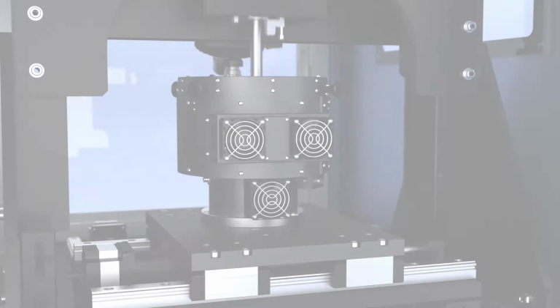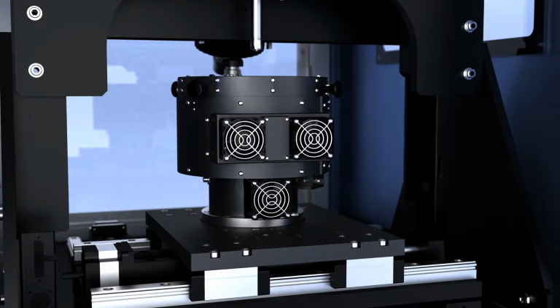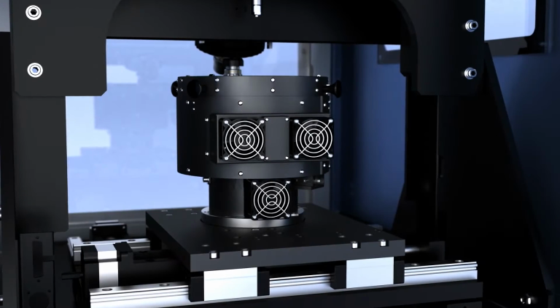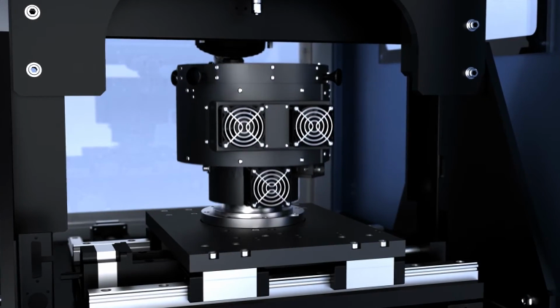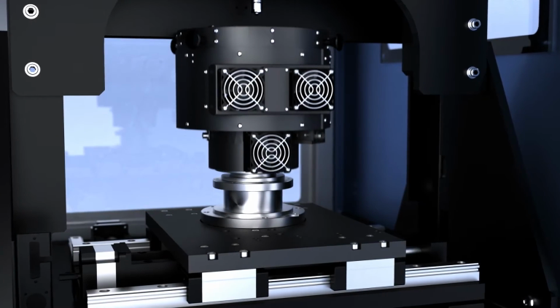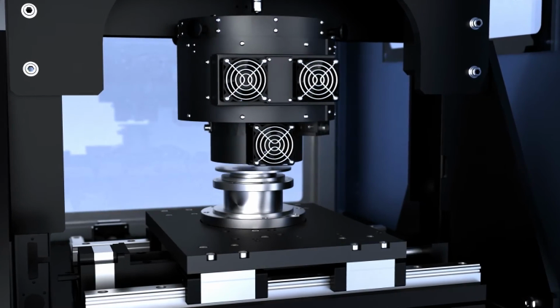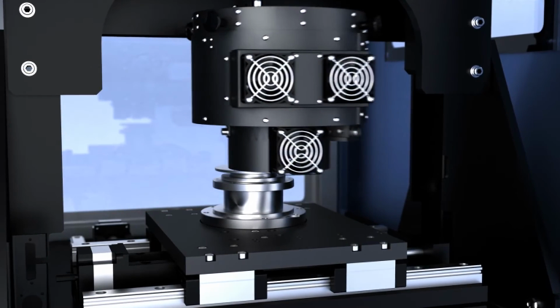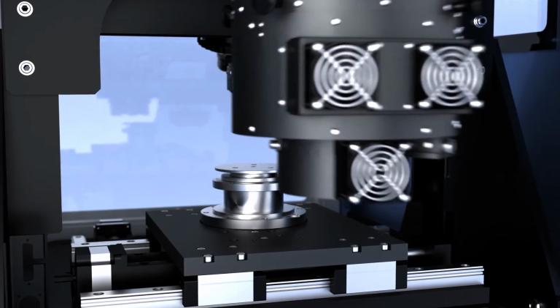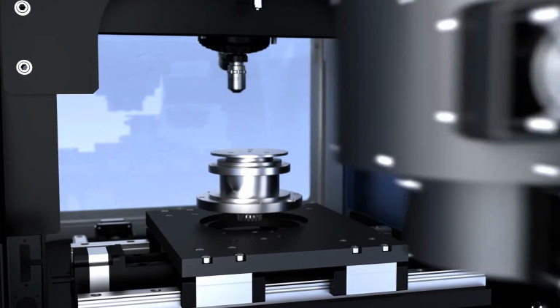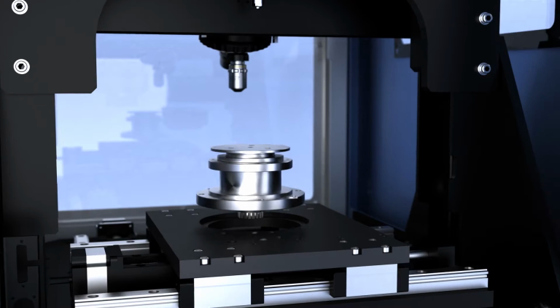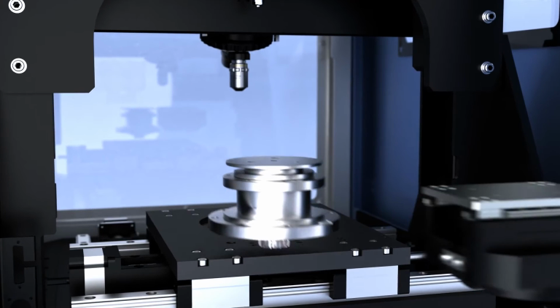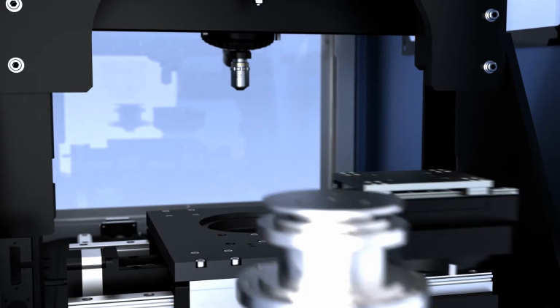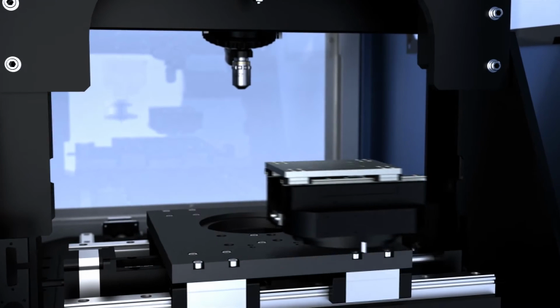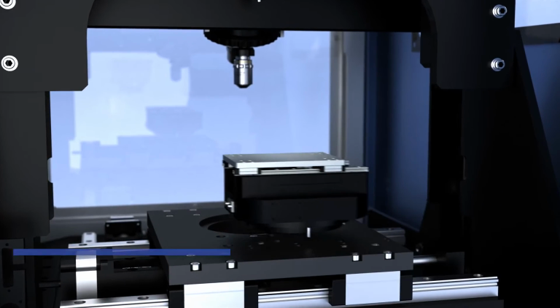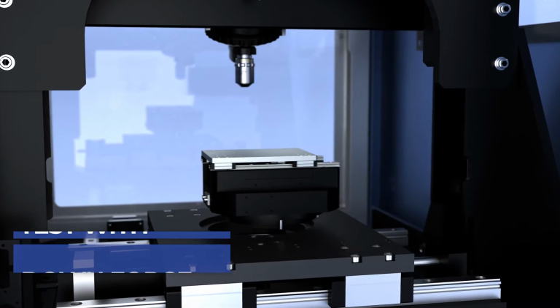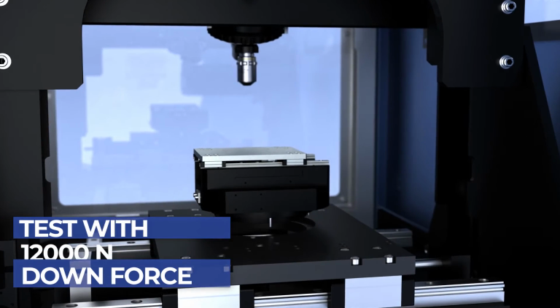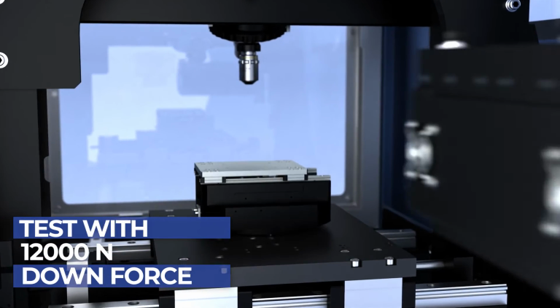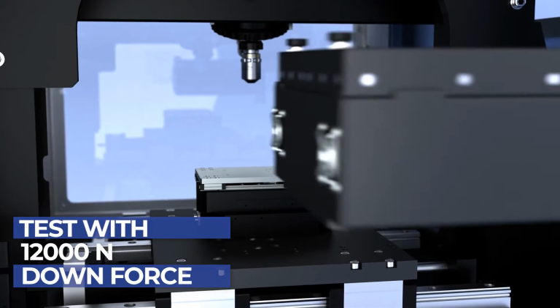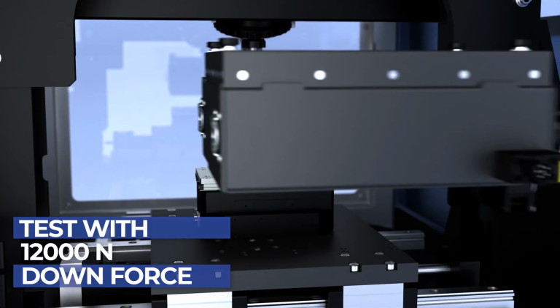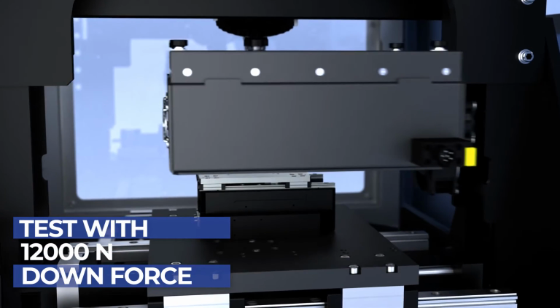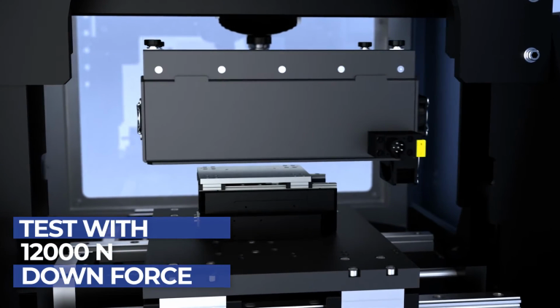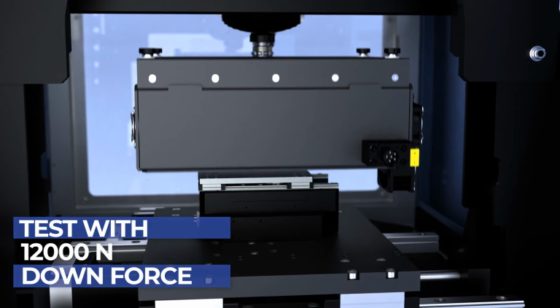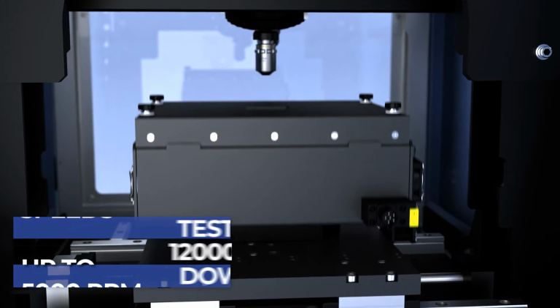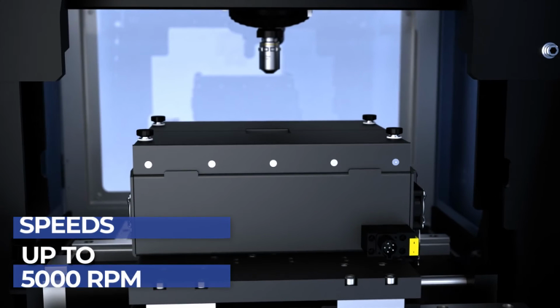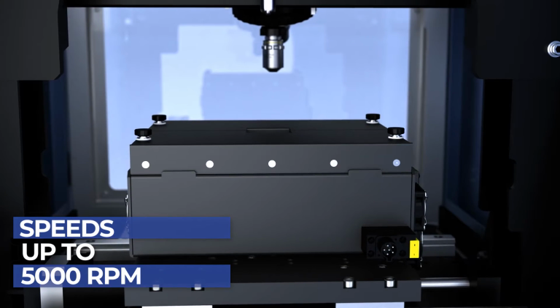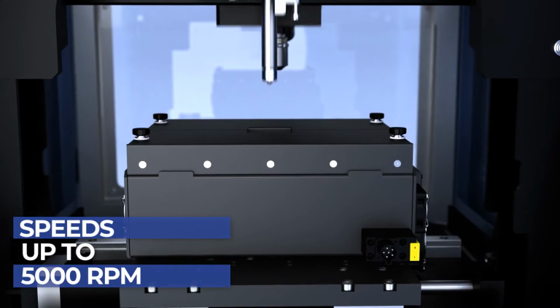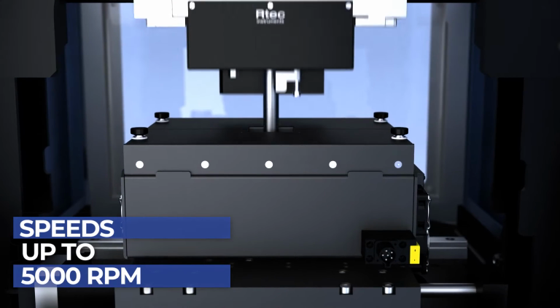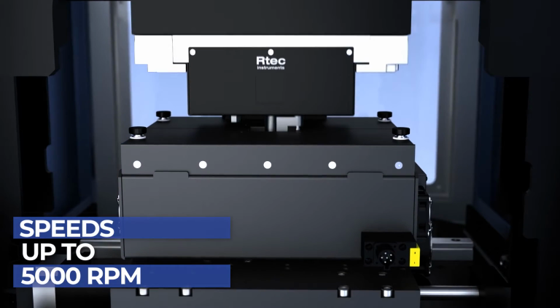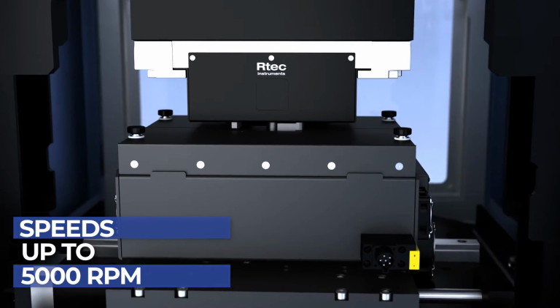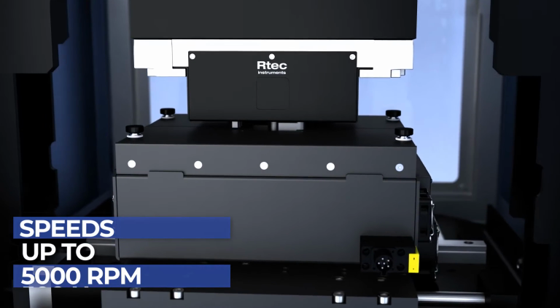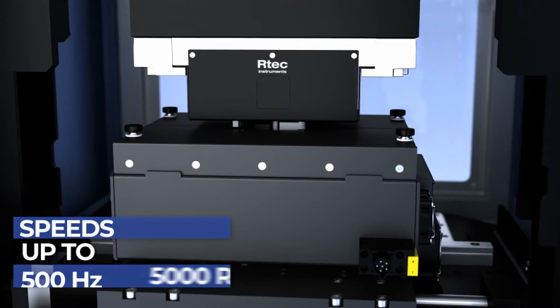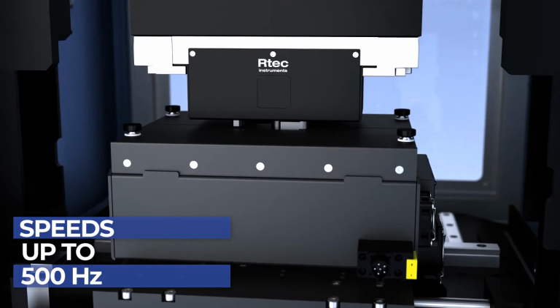Thanks to the MFT-5000's modular nature, perform multiple high temperature tribology tests with a downforce up to 12,000 newton and speeds up to 5,000 rpm or 500 hertz.